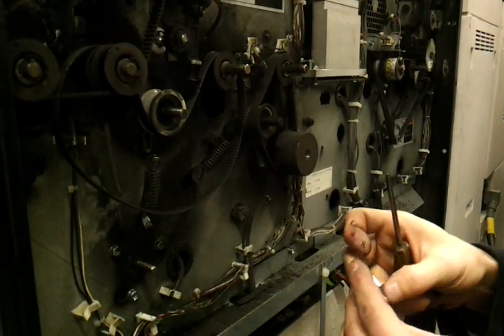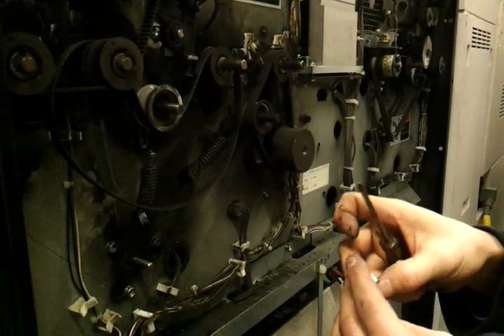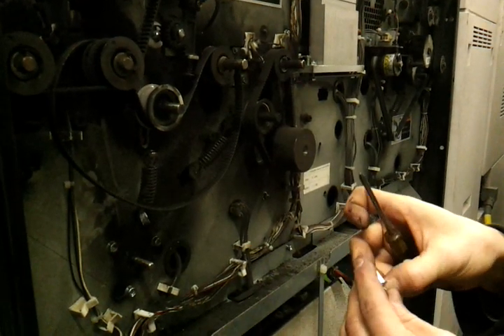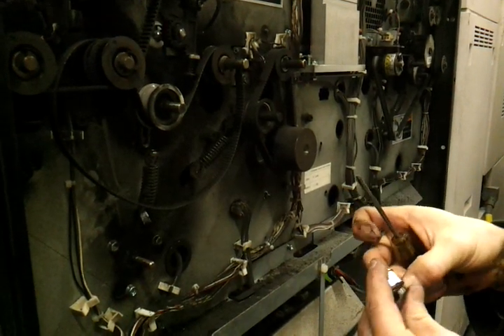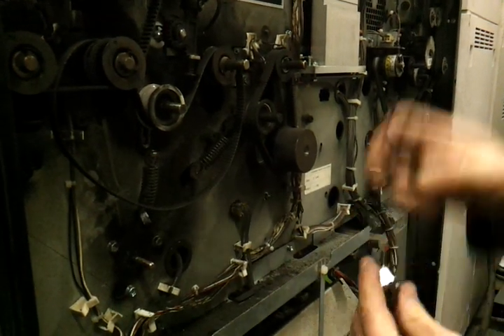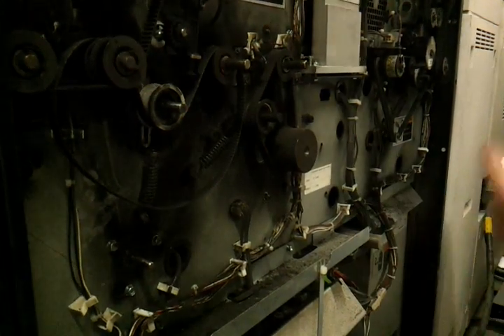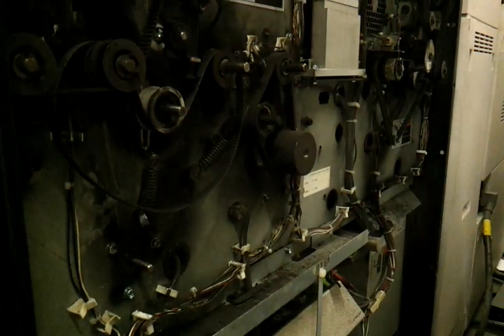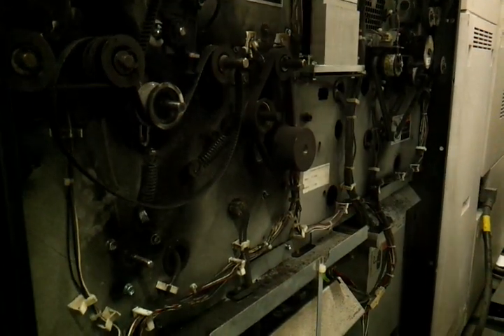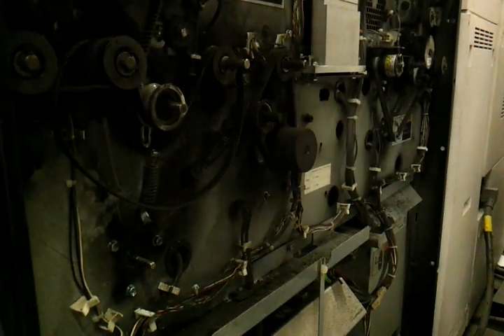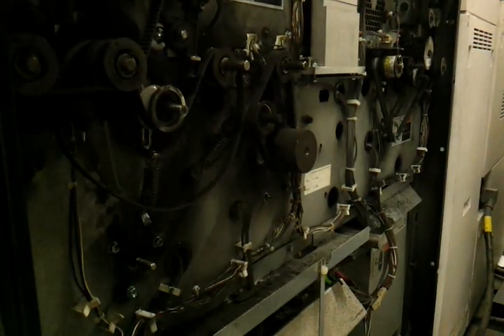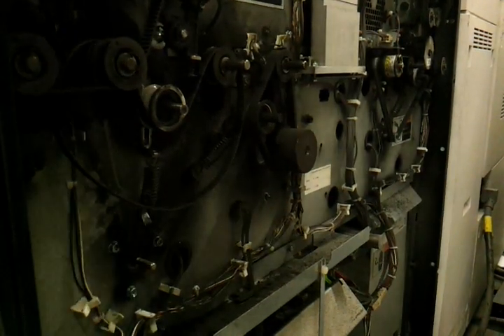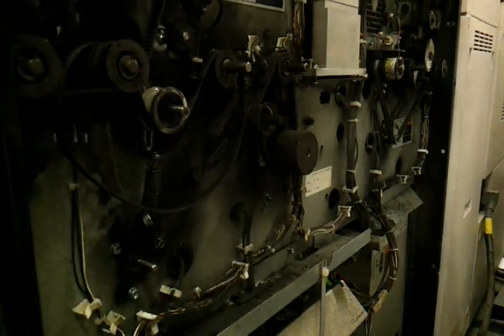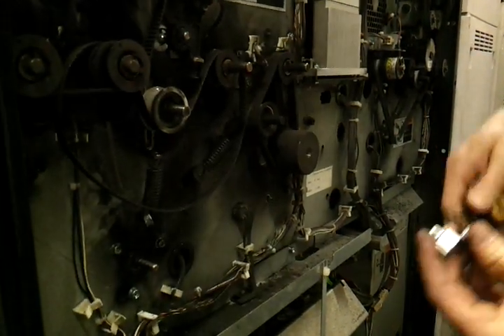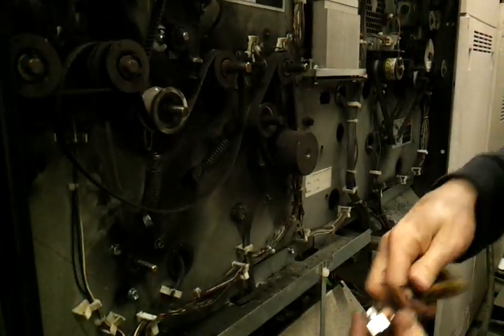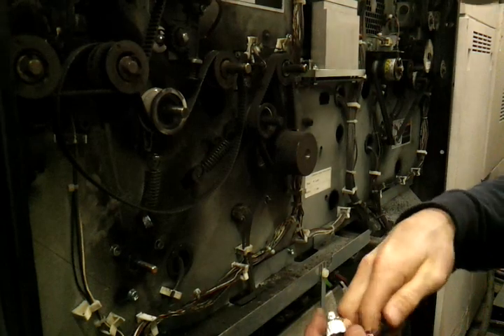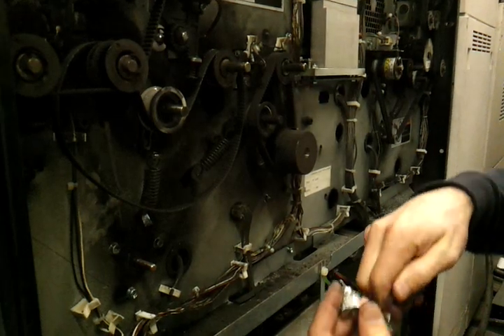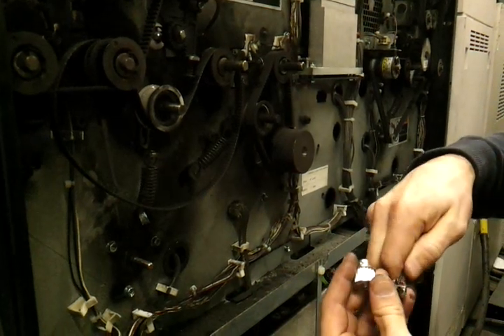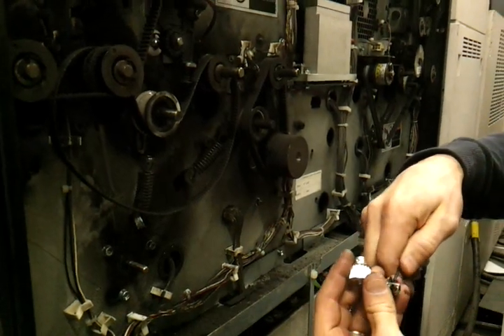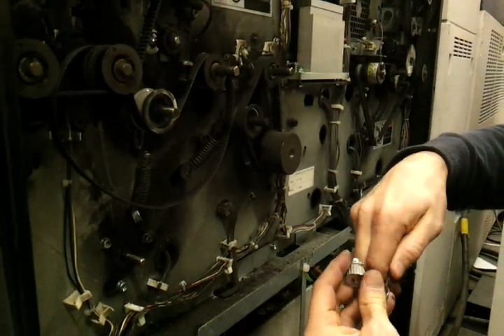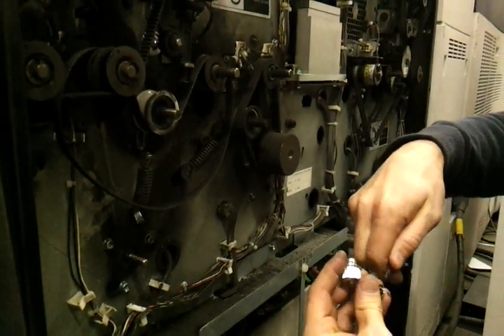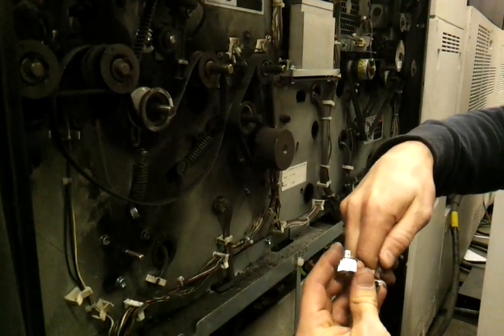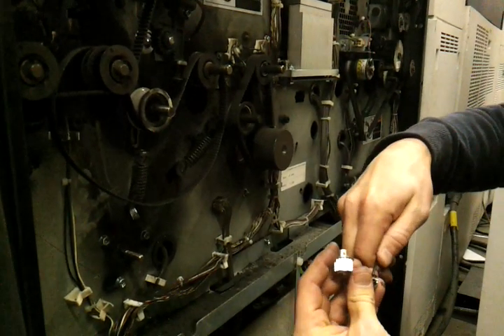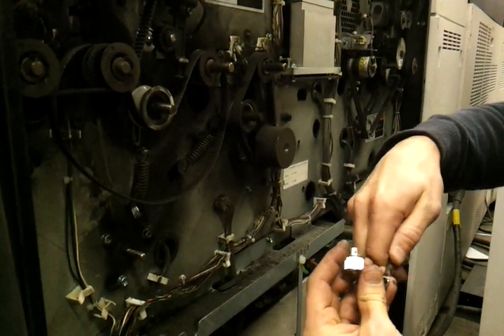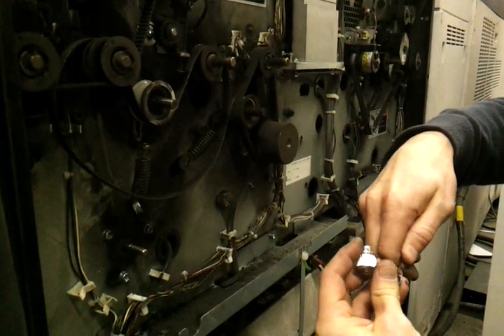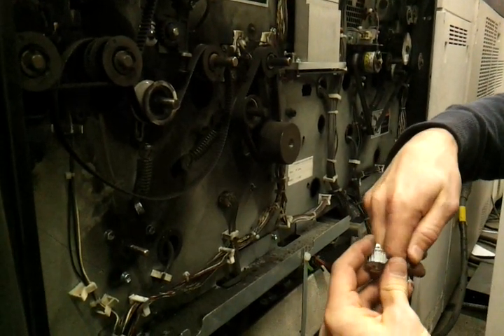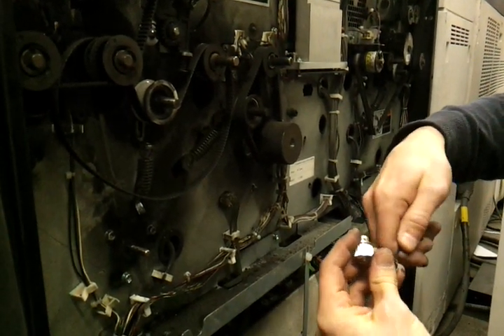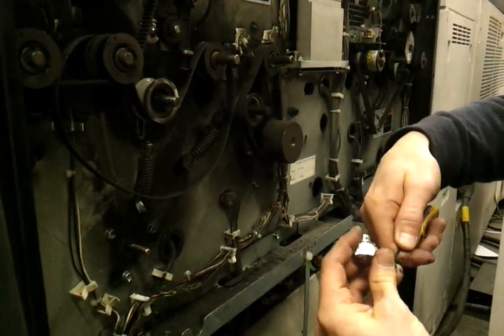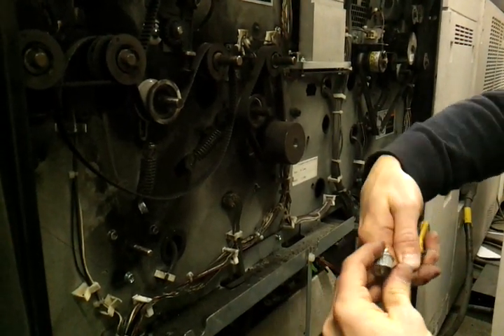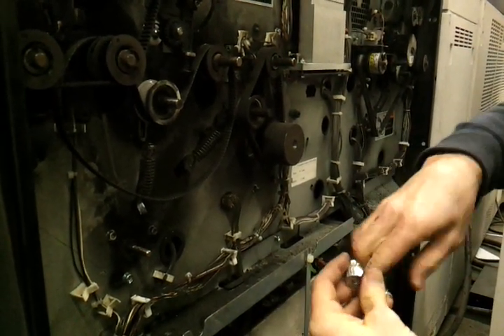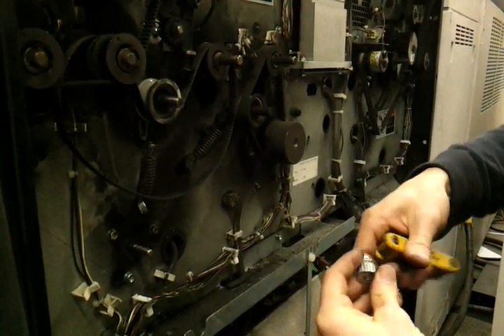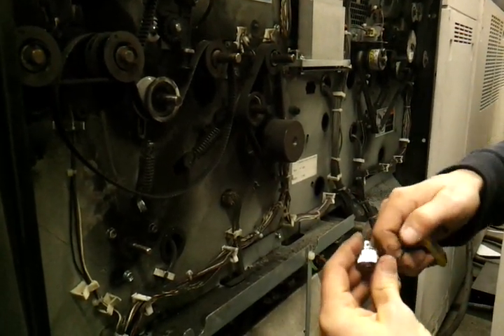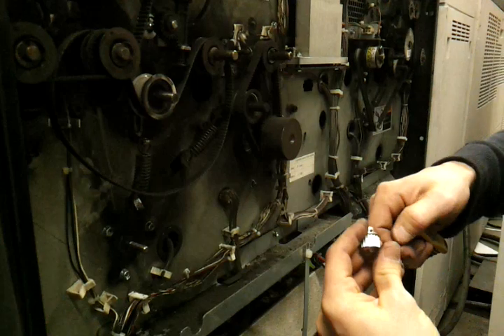You should have done this in advance: take your set screws out of the old one and put them in the new one. Then just slide the new one on.